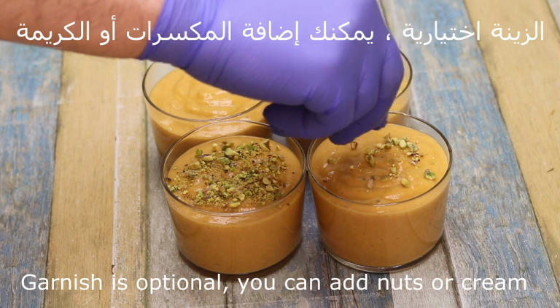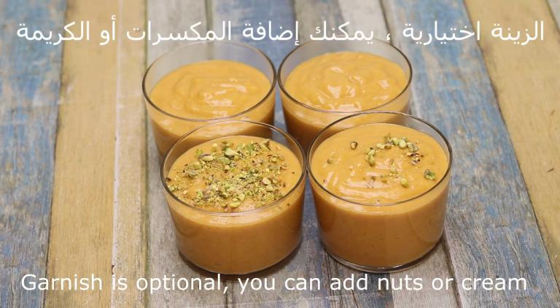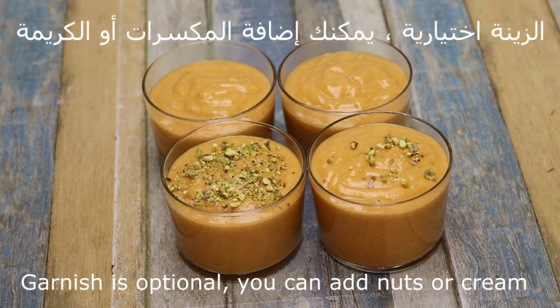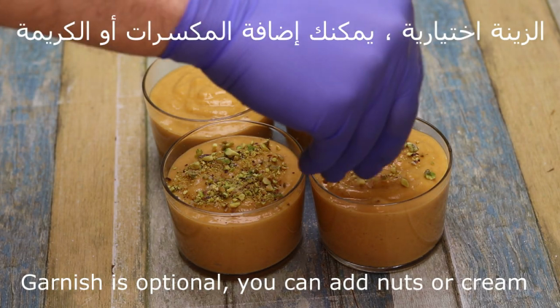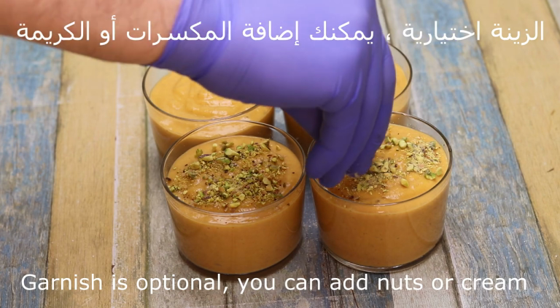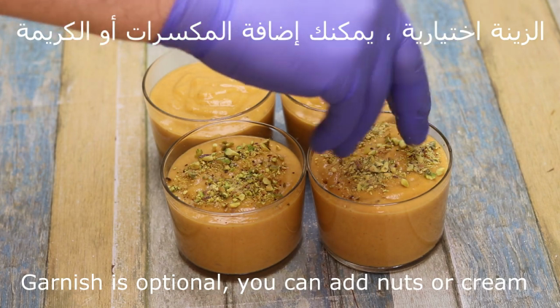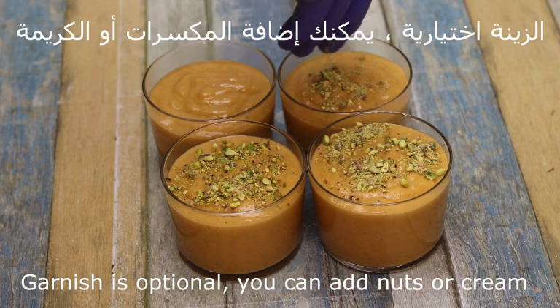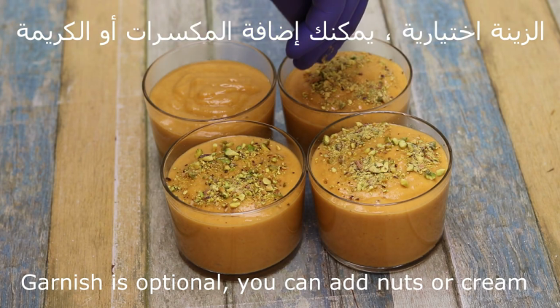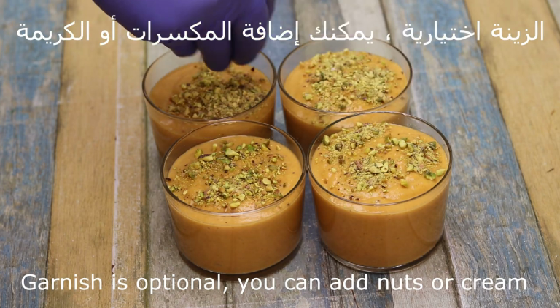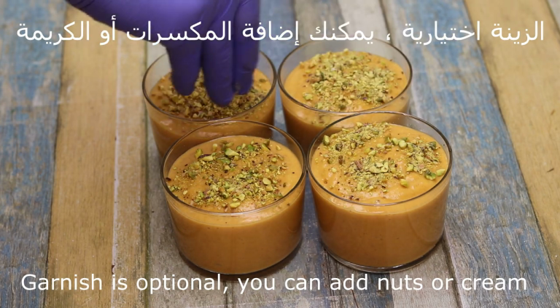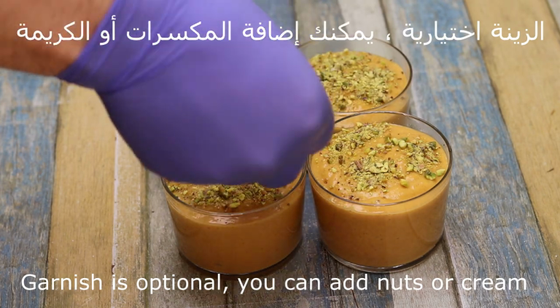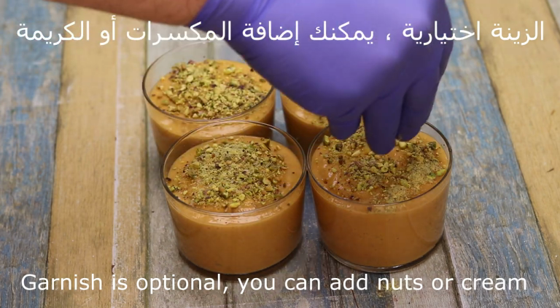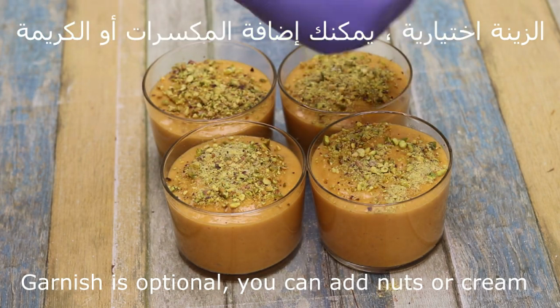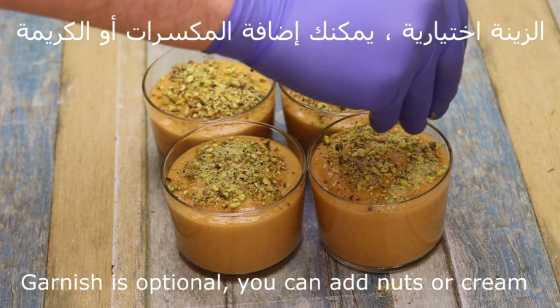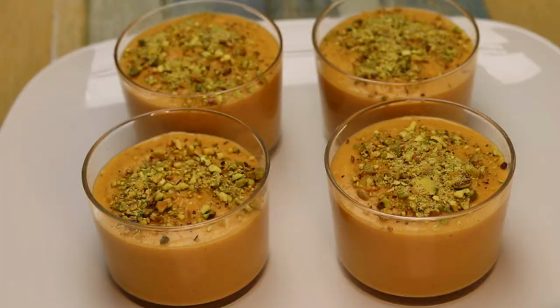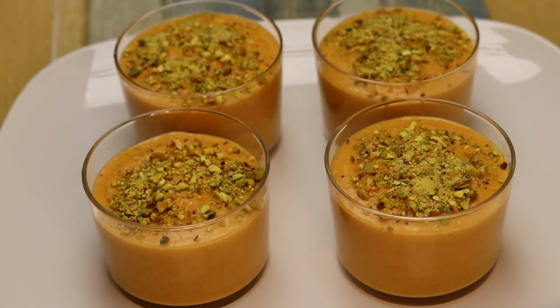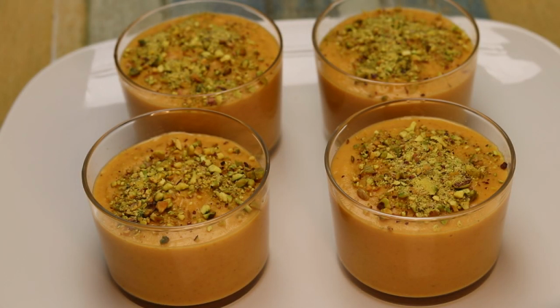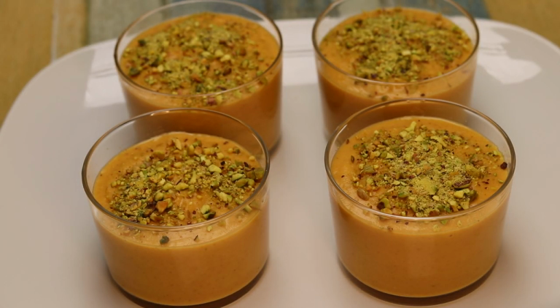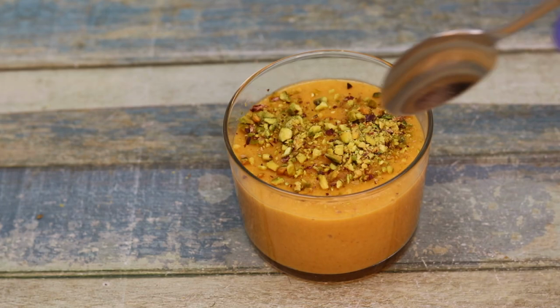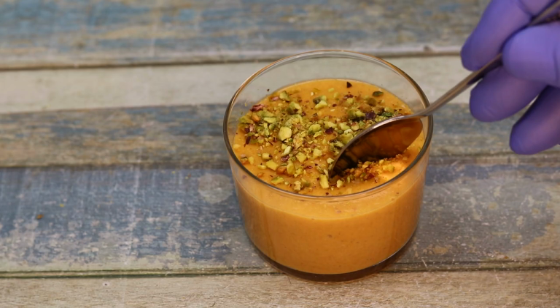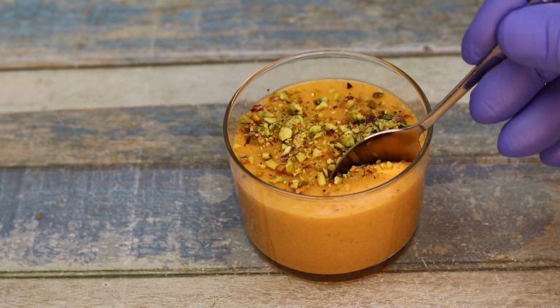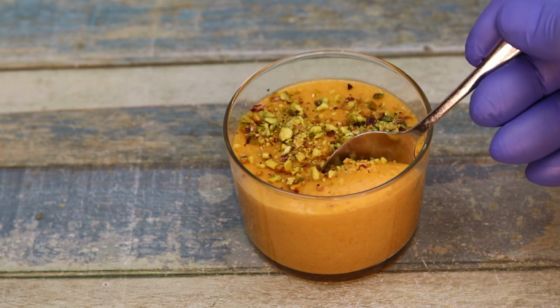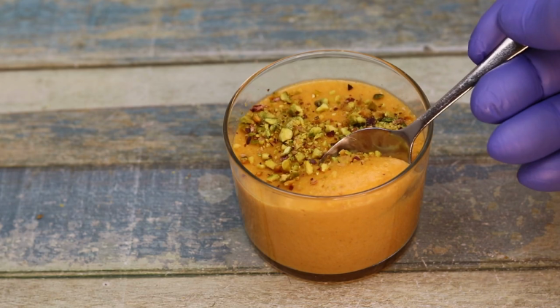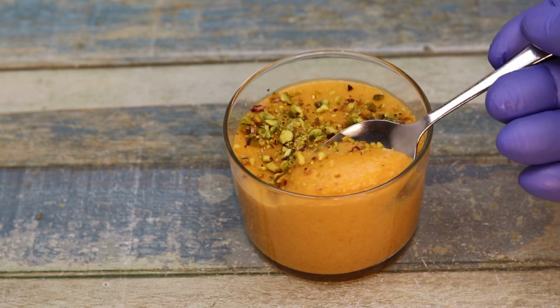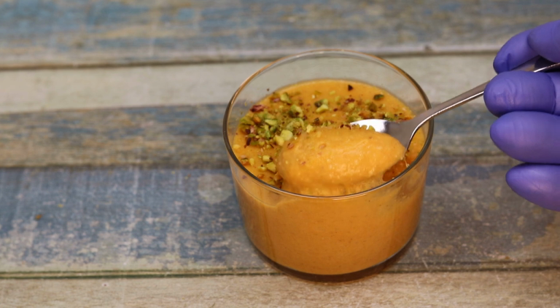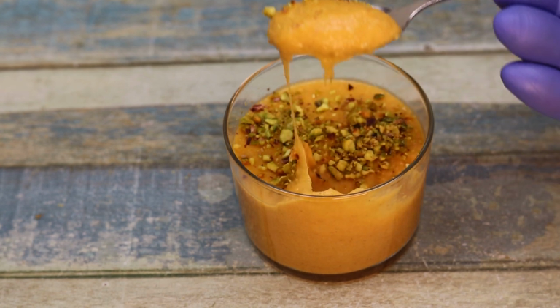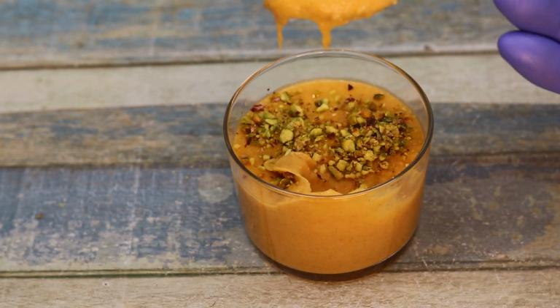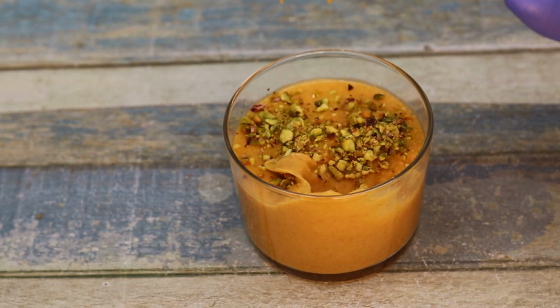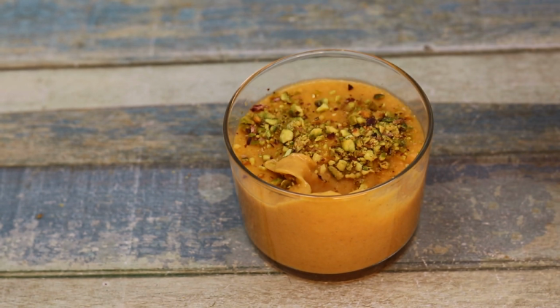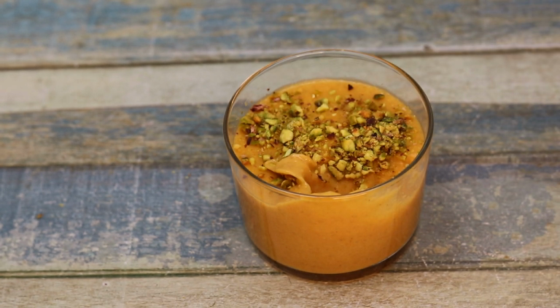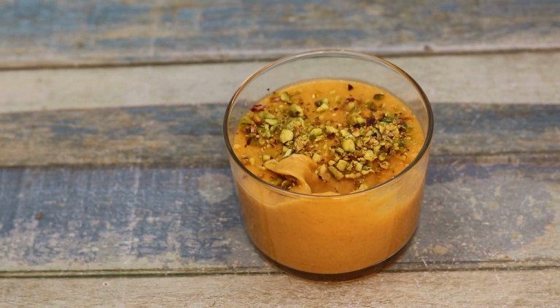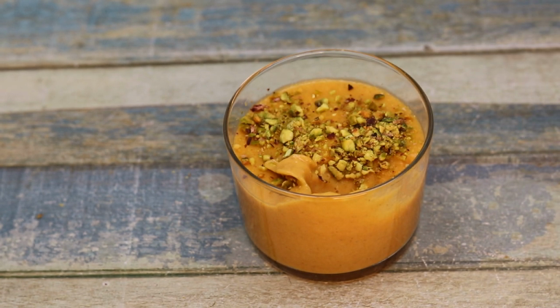الزينة هي اختيارية. ممكن إضافة المكسرات أو الكريمة. أي نوع مكسرات أو ممكن أن نضيف الكريمة. وهيك احنا حنتذوقه. كتير هو روعة ومميز. (Garnish is optional. You can add nuts or cream — any type of nuts or cream. And now we'll taste it. It's wonderful and special.)